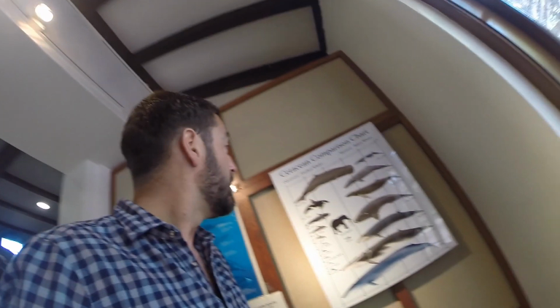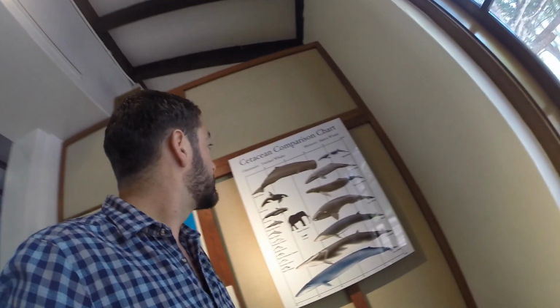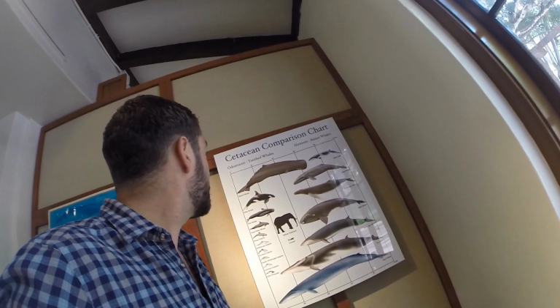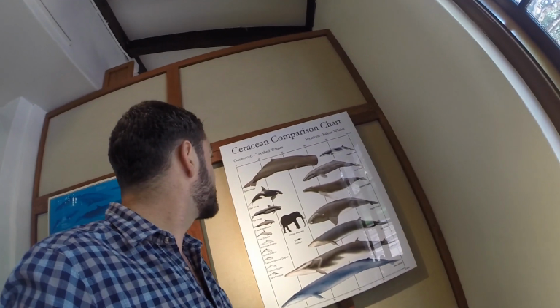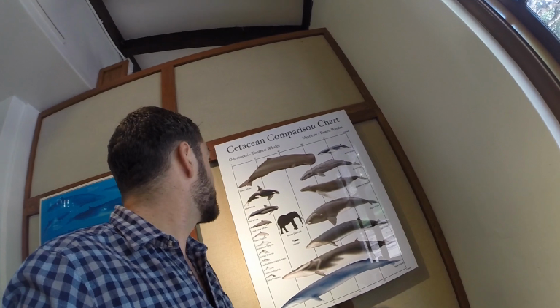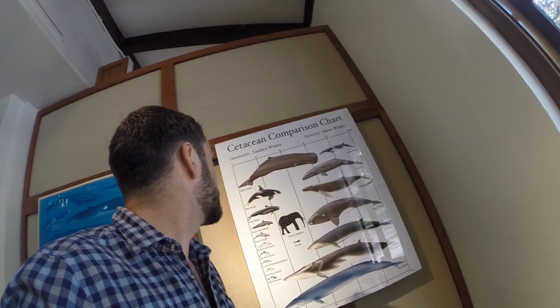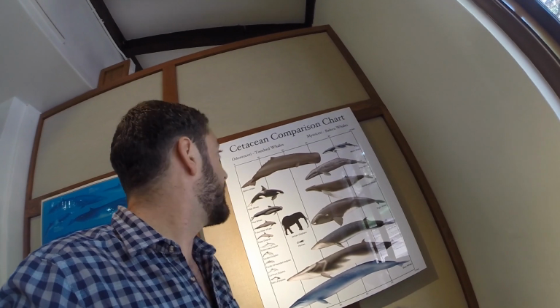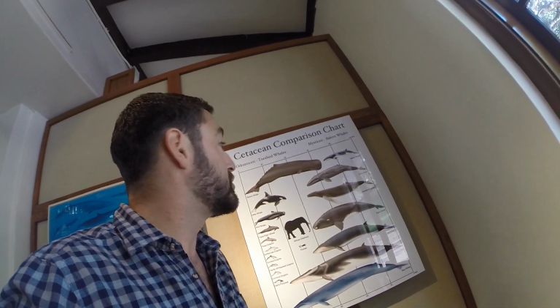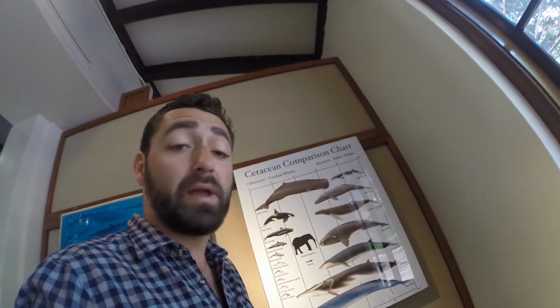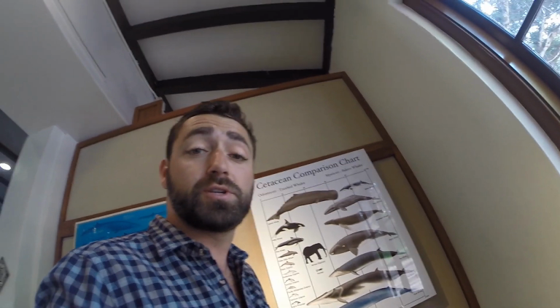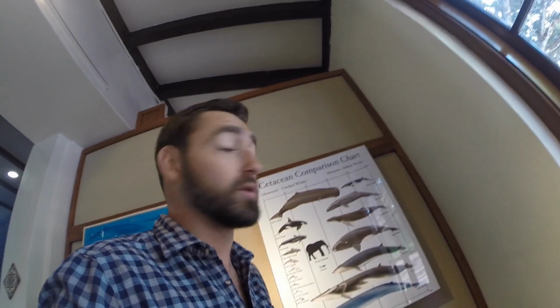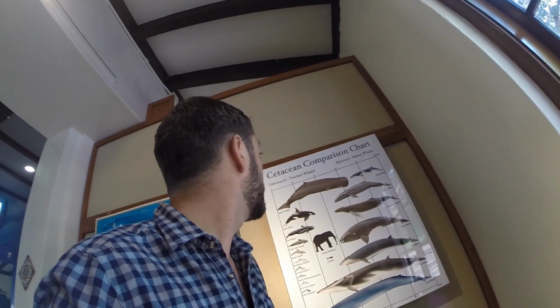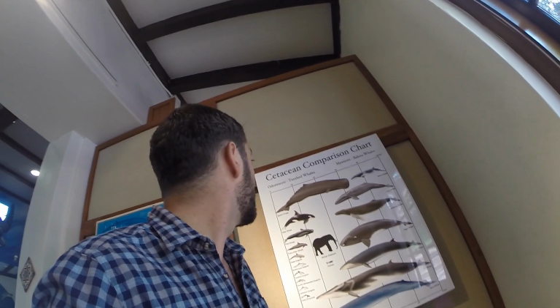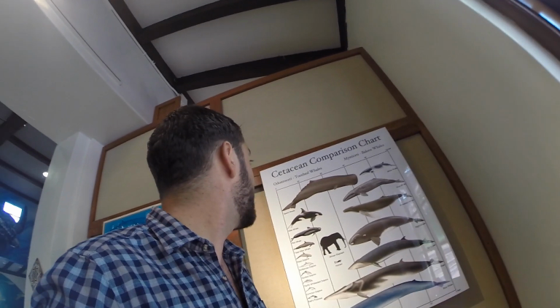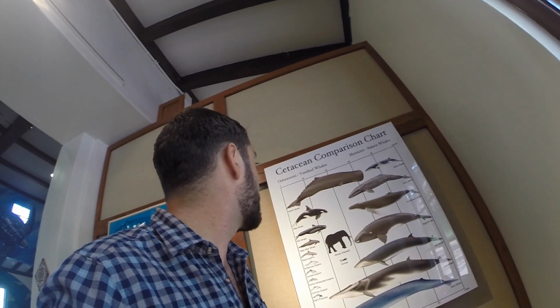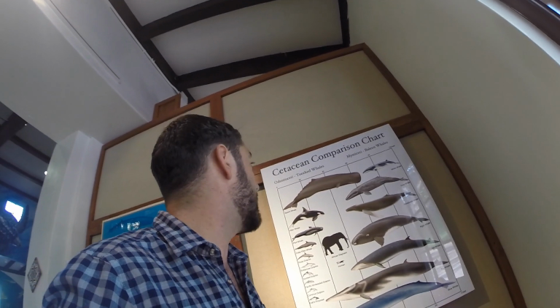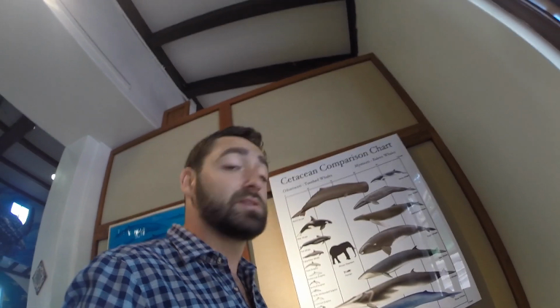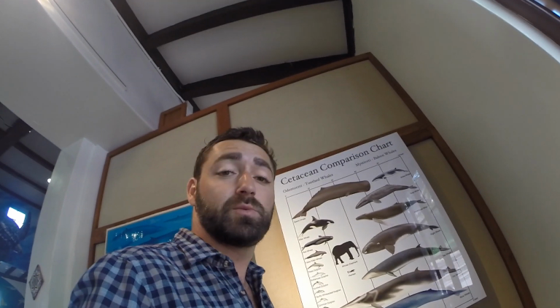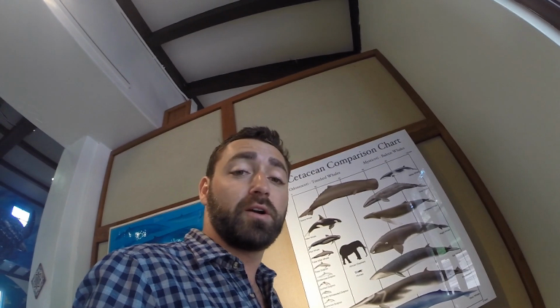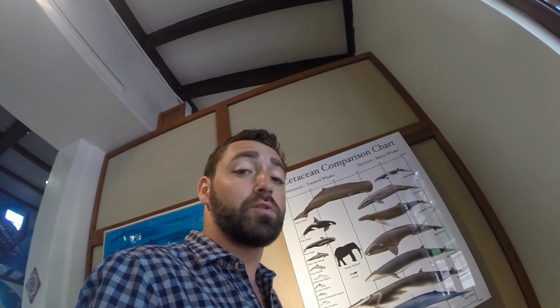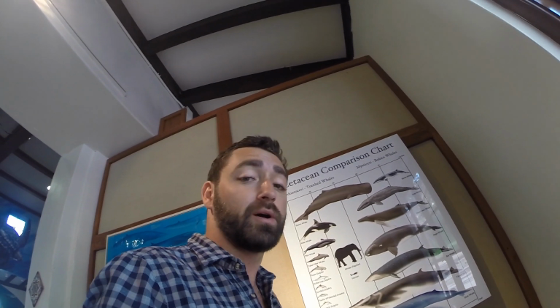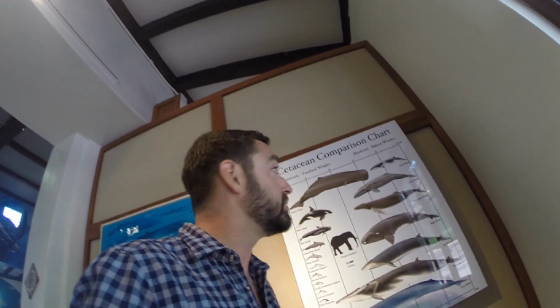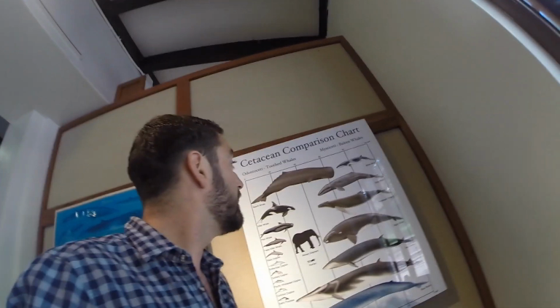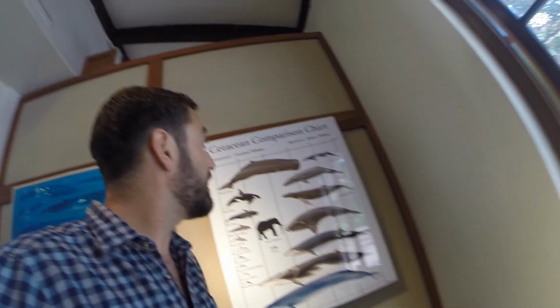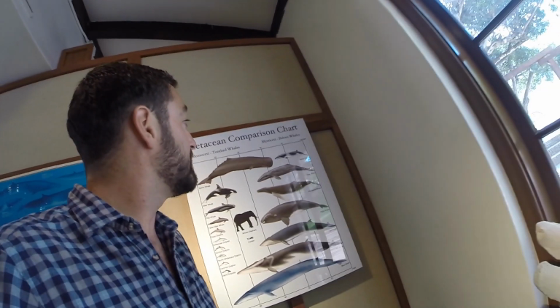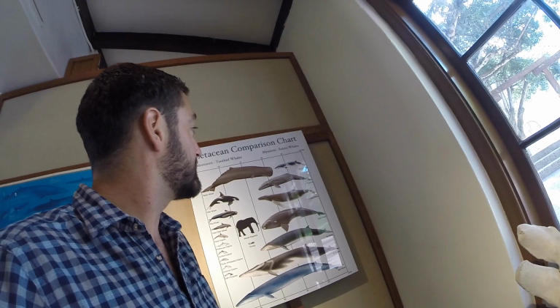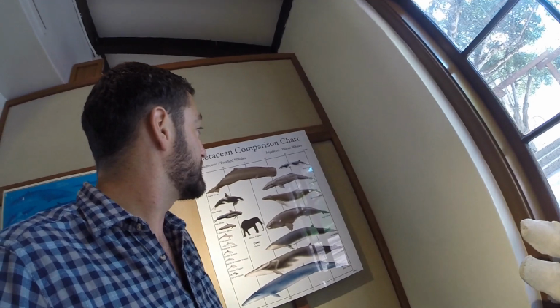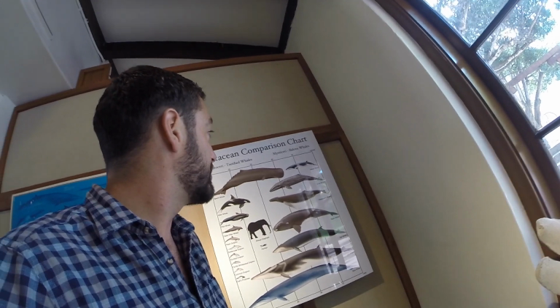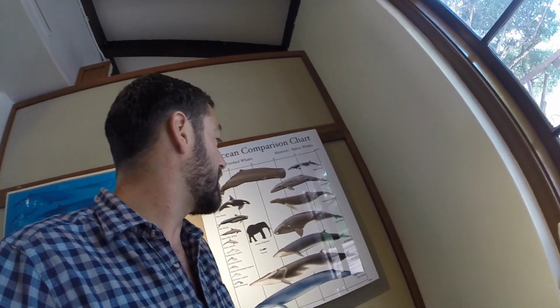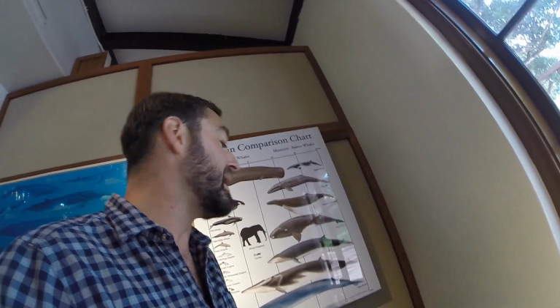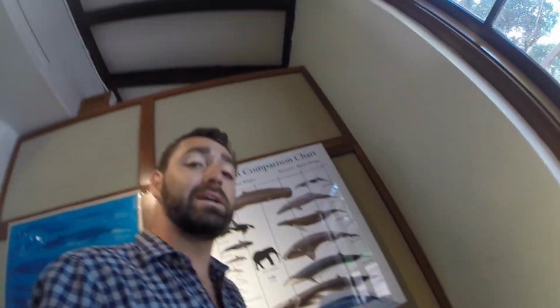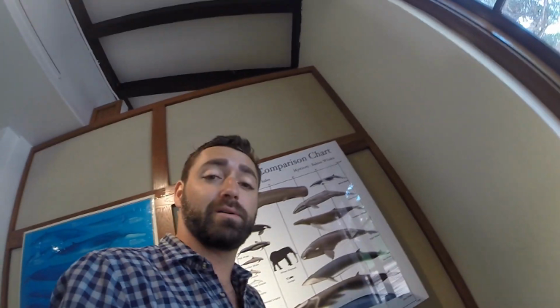When we talk about cetaceans, we have two major suborders. We have our odontocetes, which are our toothed whales, and then we have our mysticetes, which are our baleen whales.